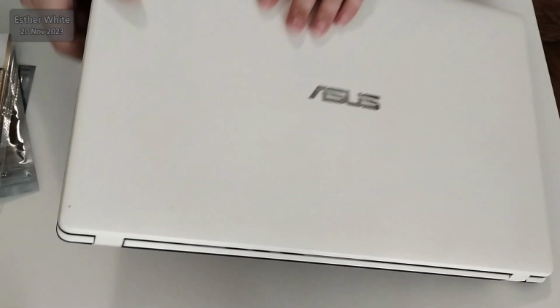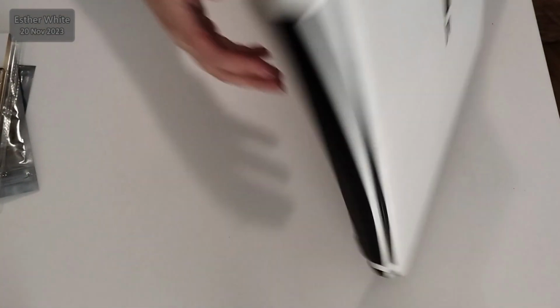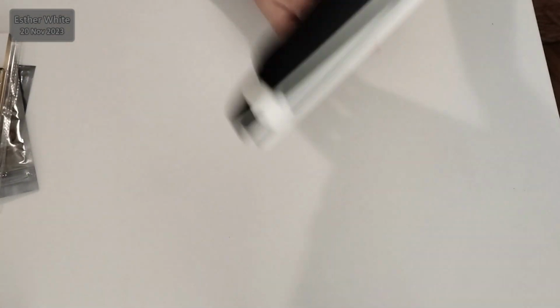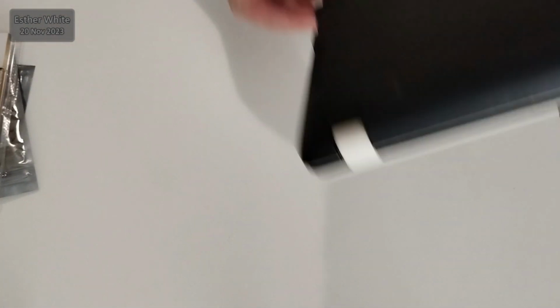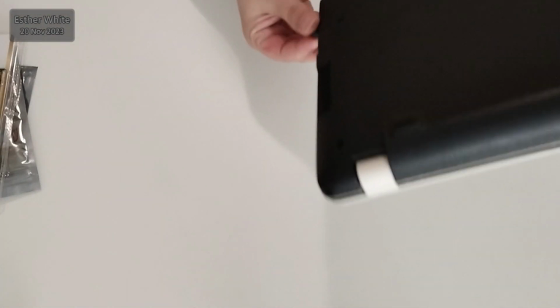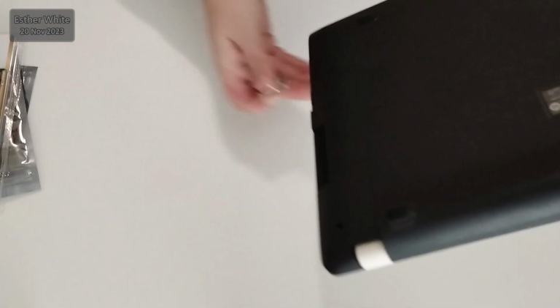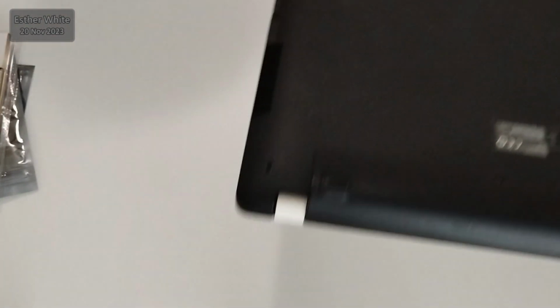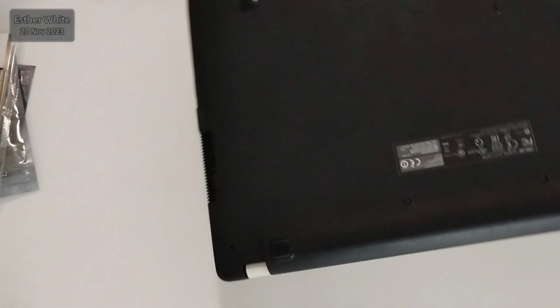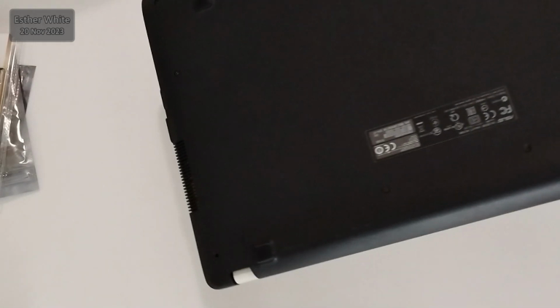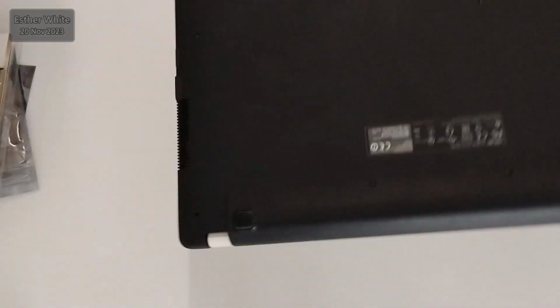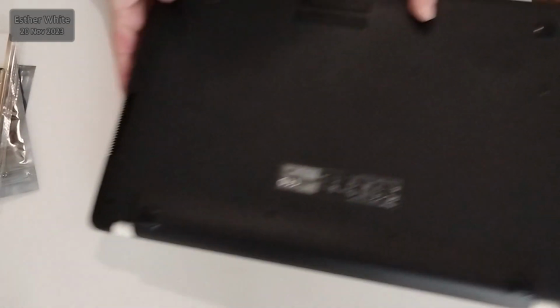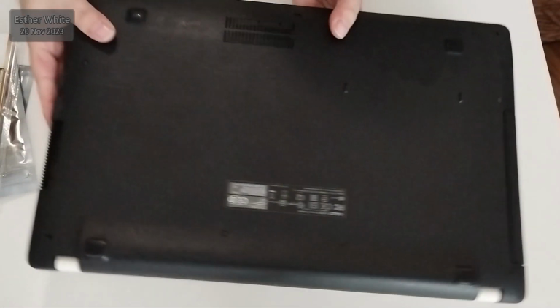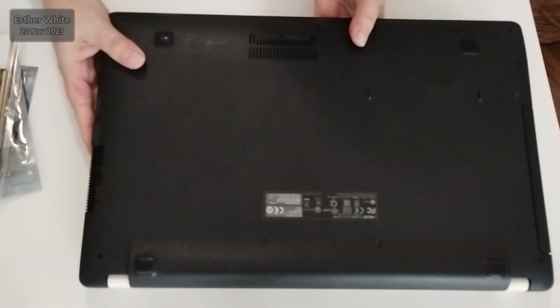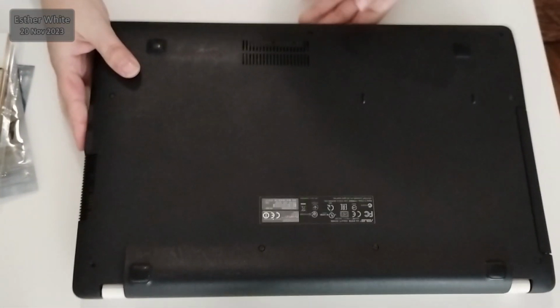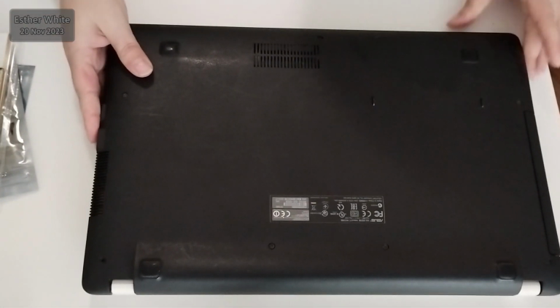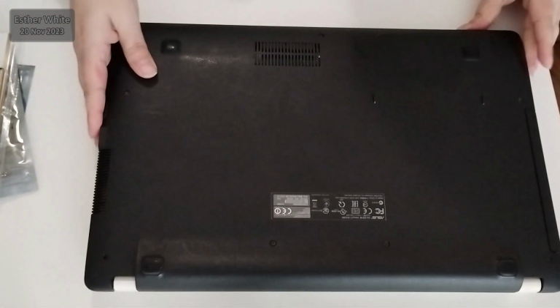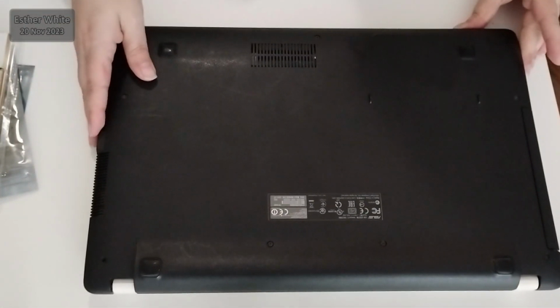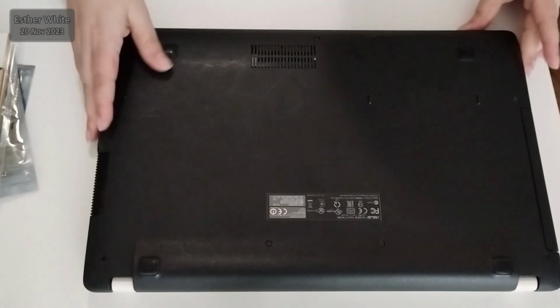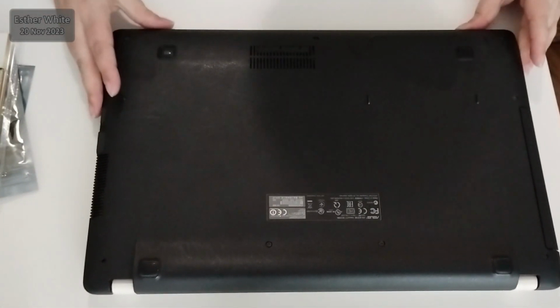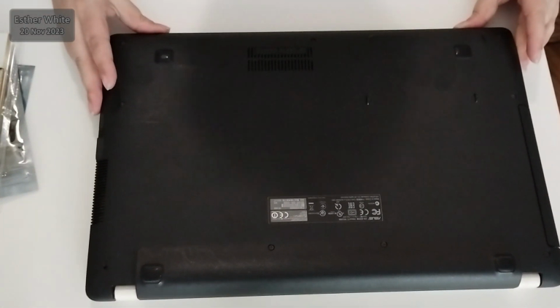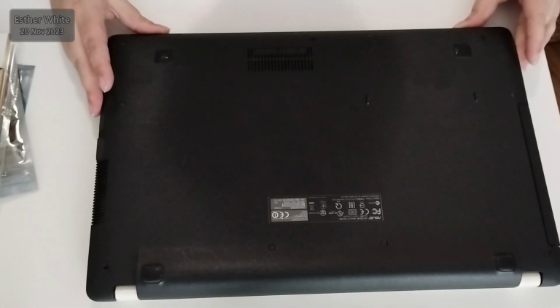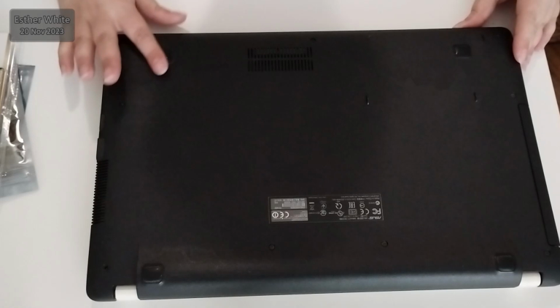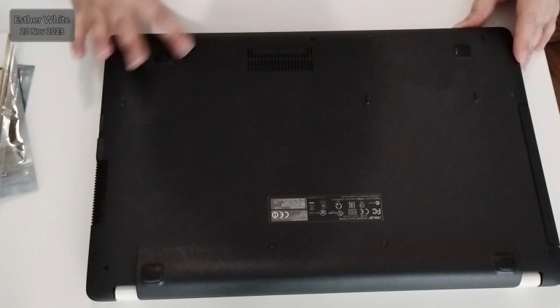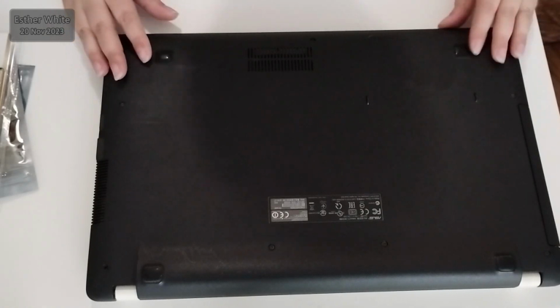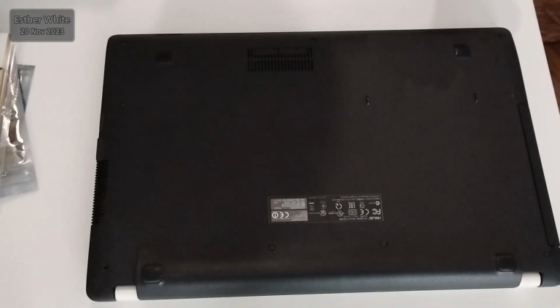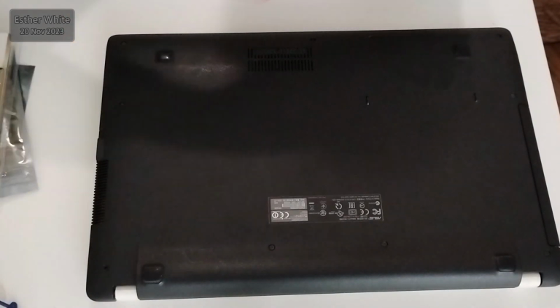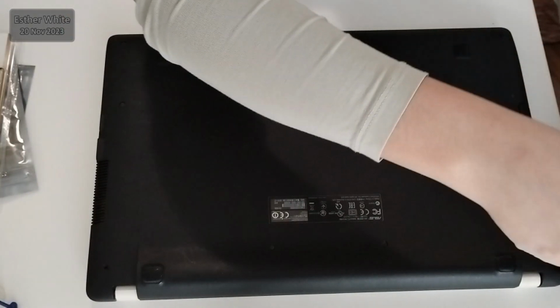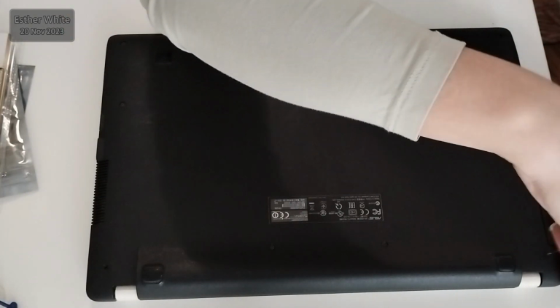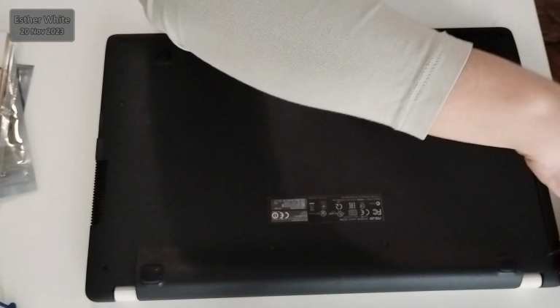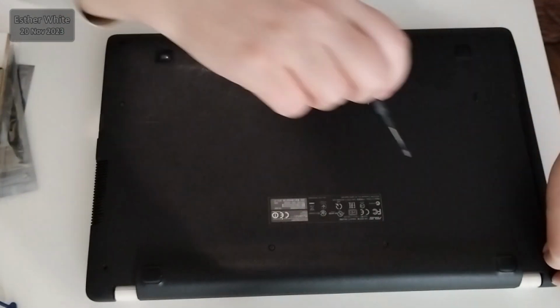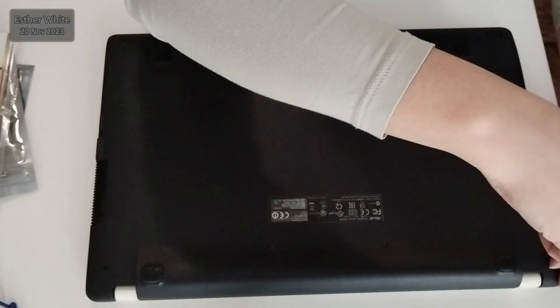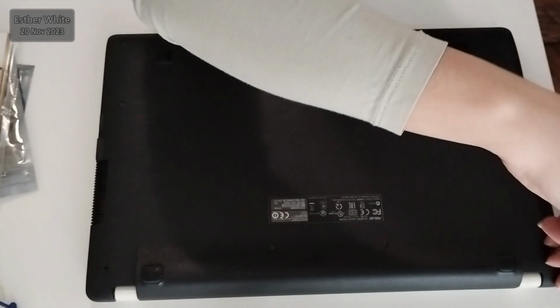This will be a challenging task and I'm going to make two videos. Part one is going to be devoted to doing the hardware upgrade, and the next part is going to be about the software, mainly the operating system.